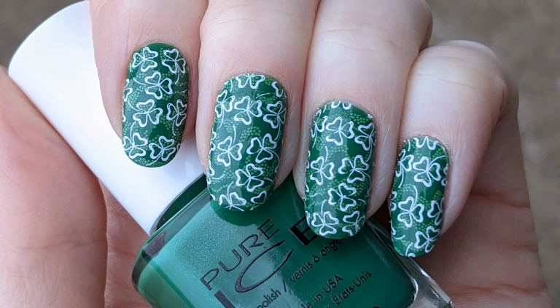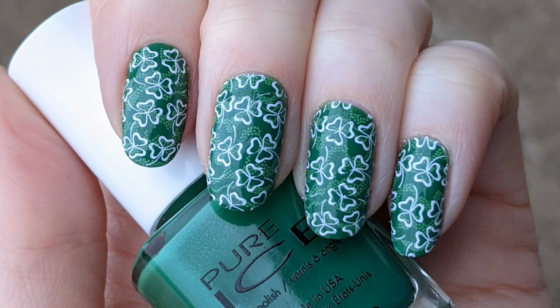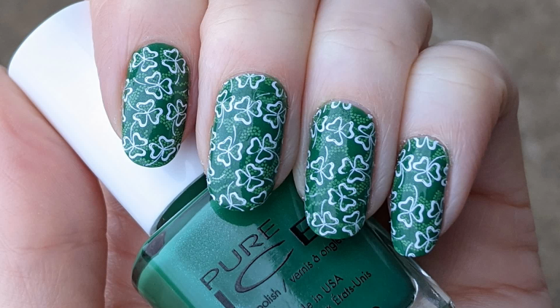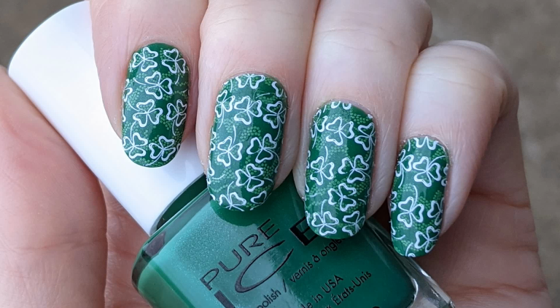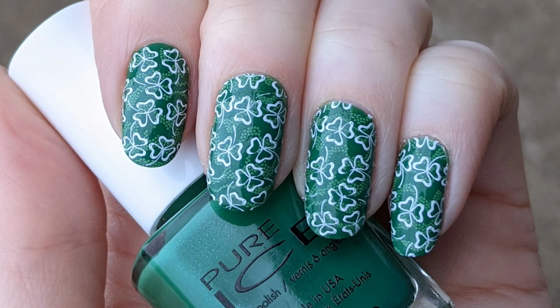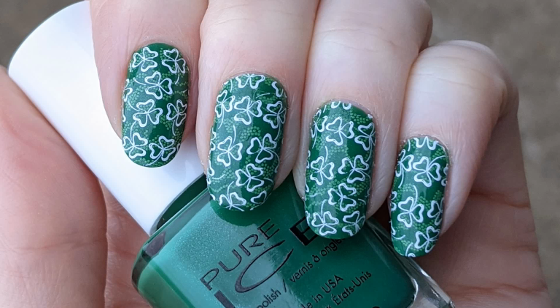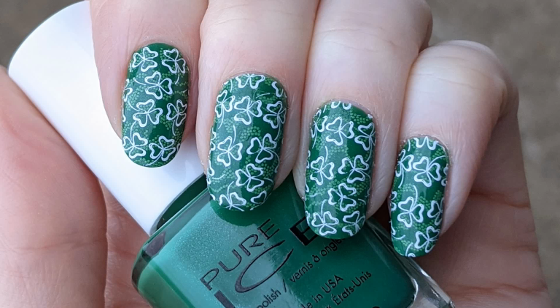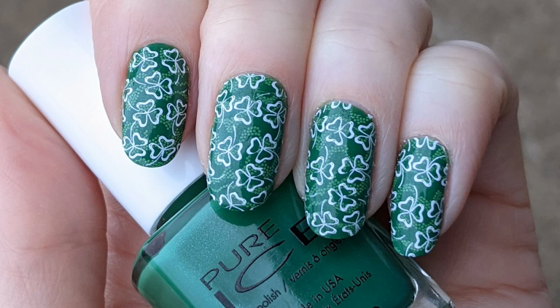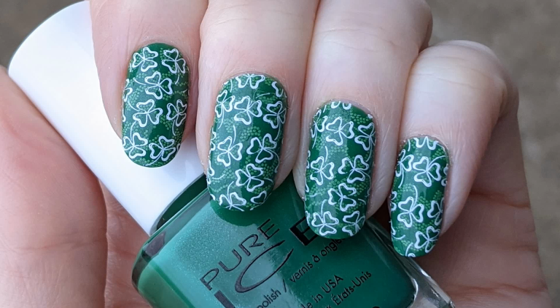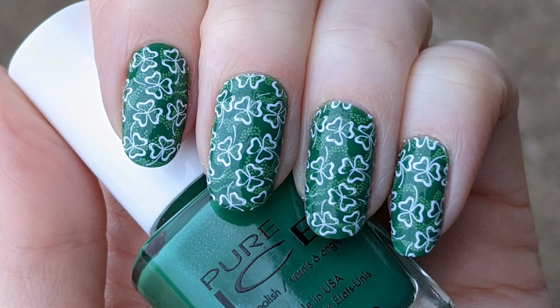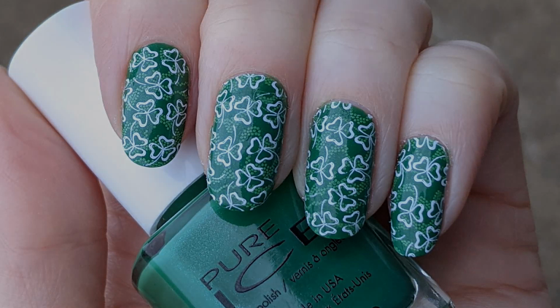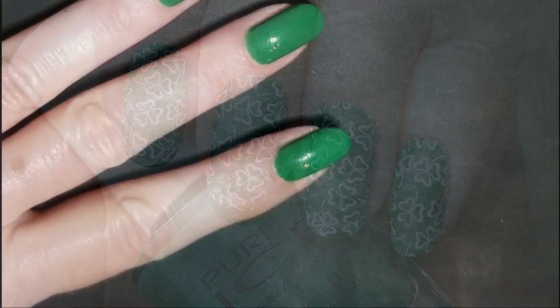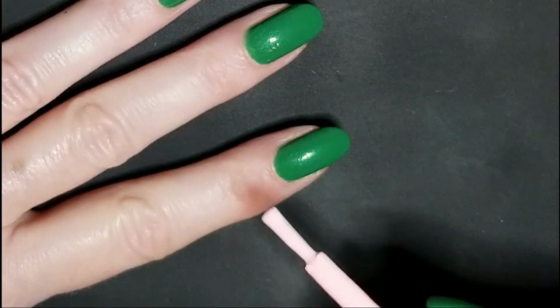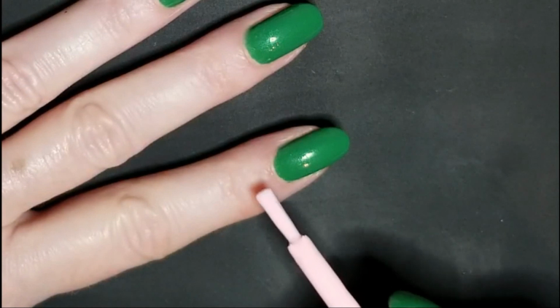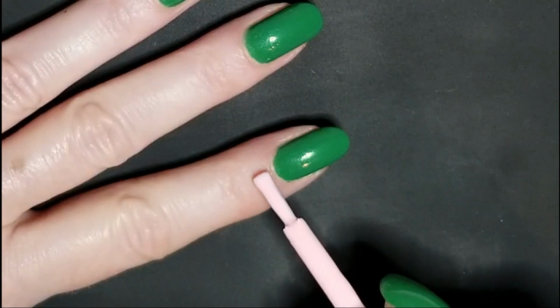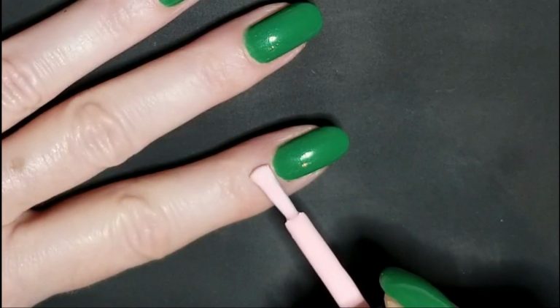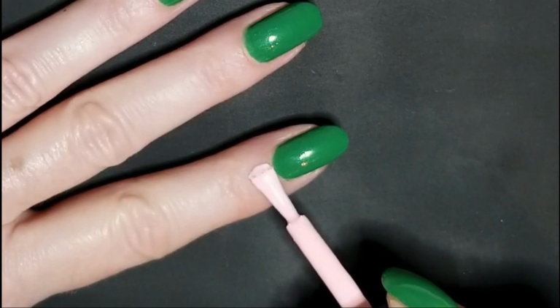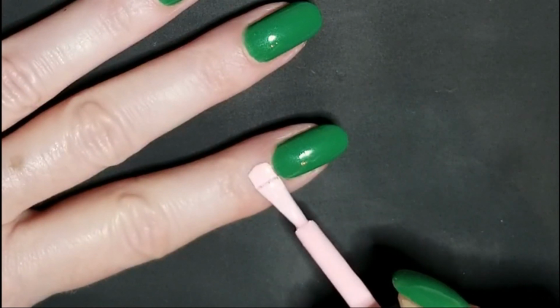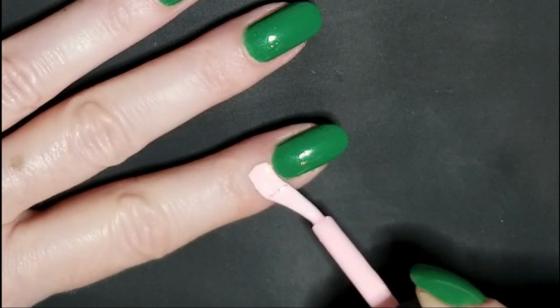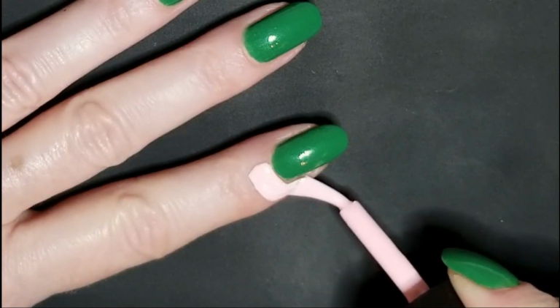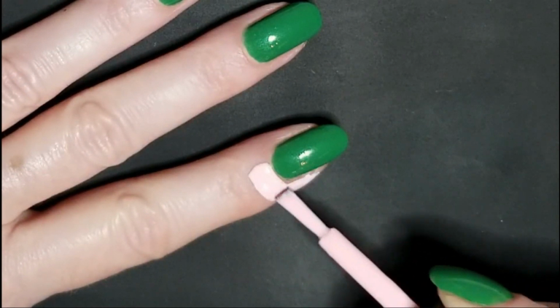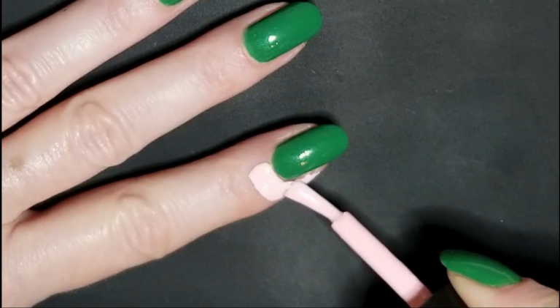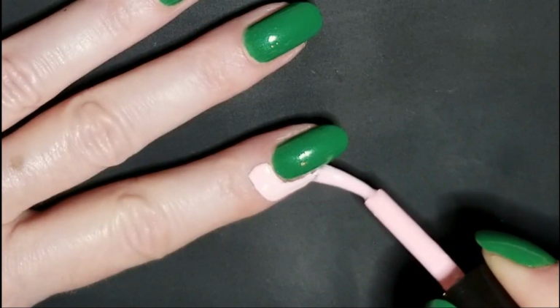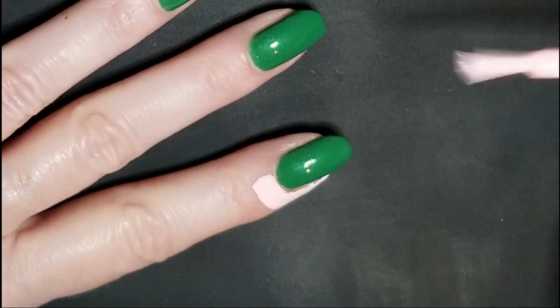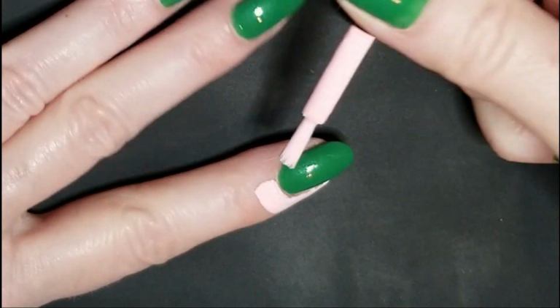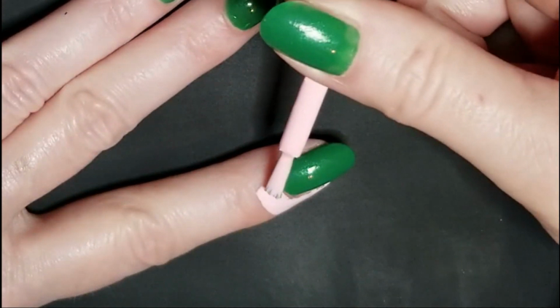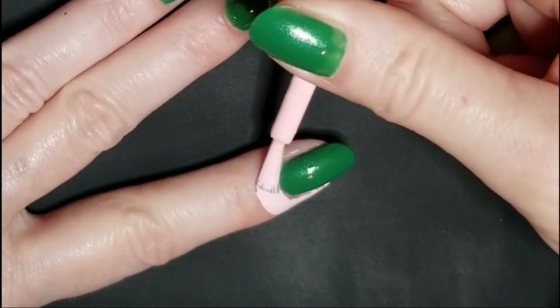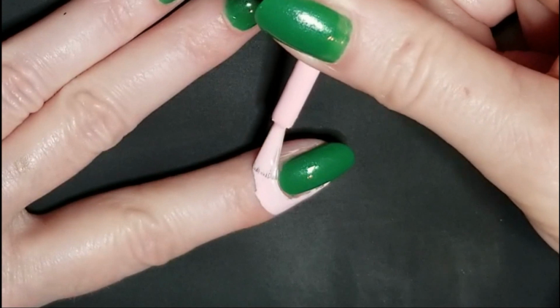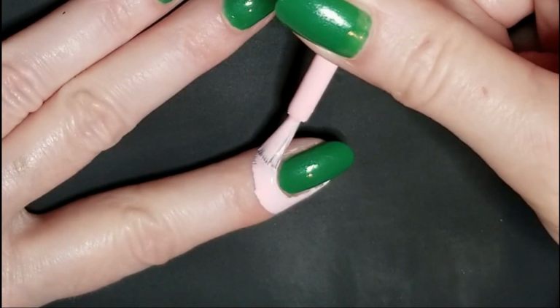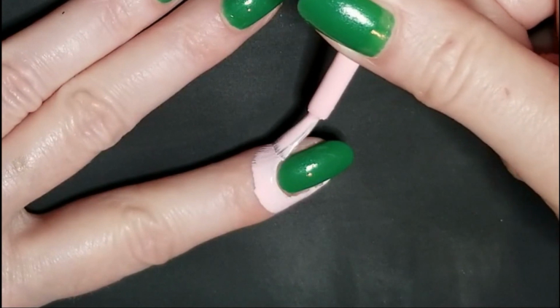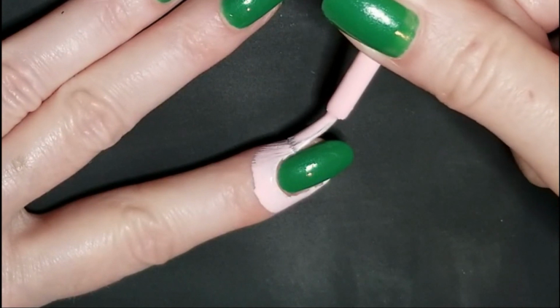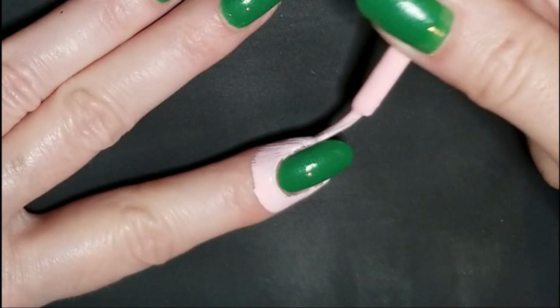For today's nail art we are going to be doing a St. Patrick's Day design. I'm starting off with my nails polished Free Spirit from Pure Ice and I'm adding a layer of liquid latex around the cuticle area.